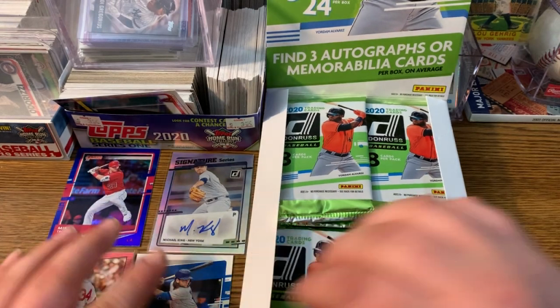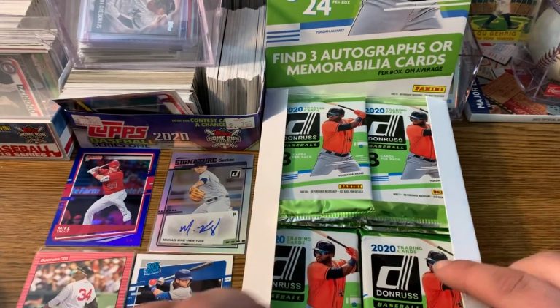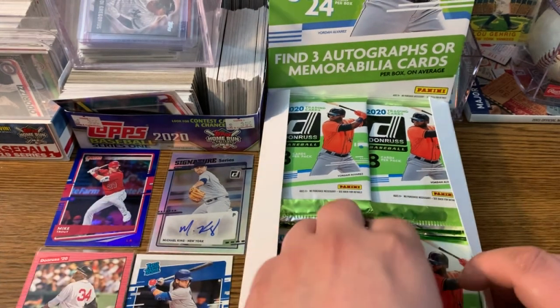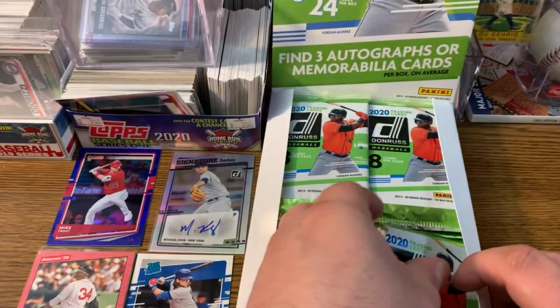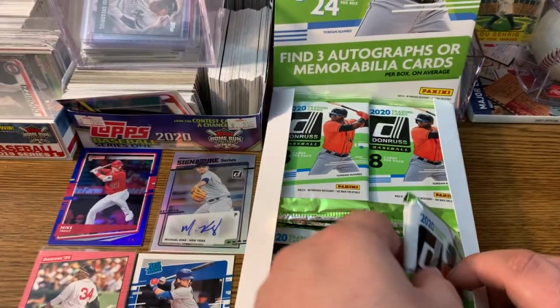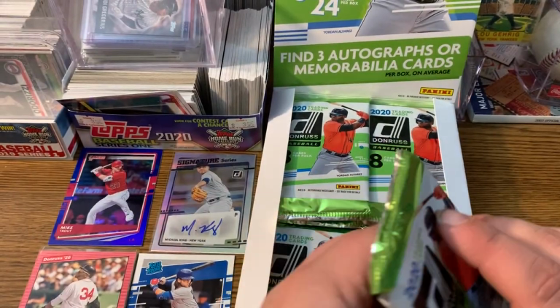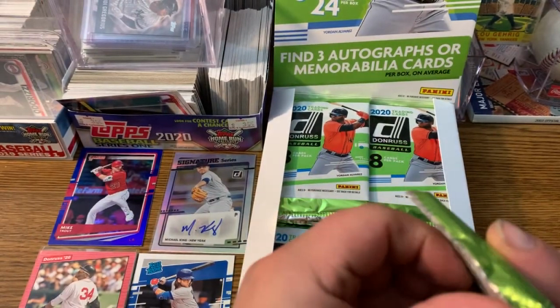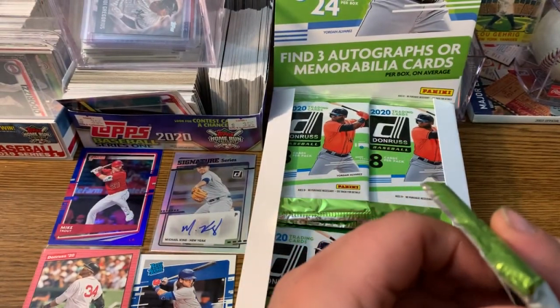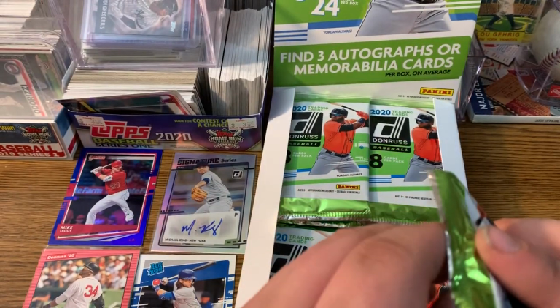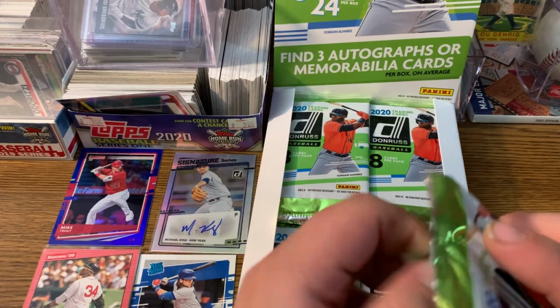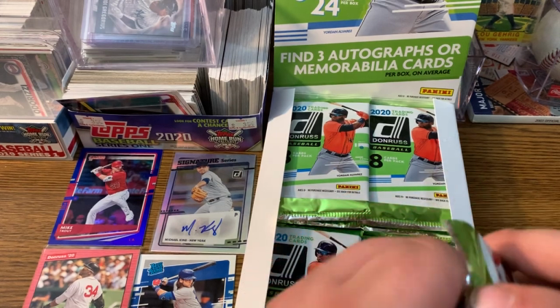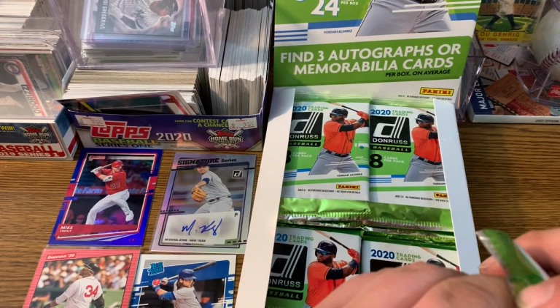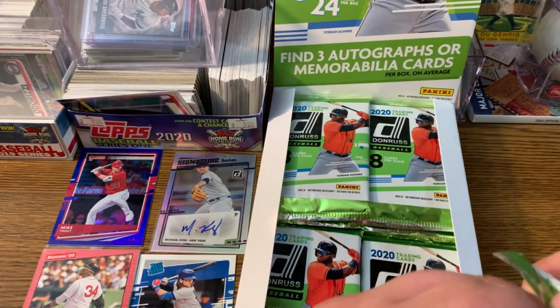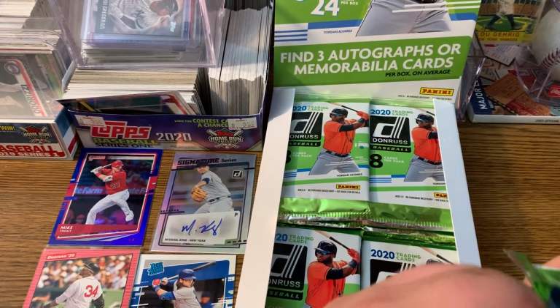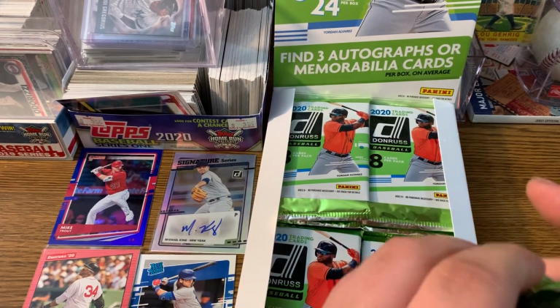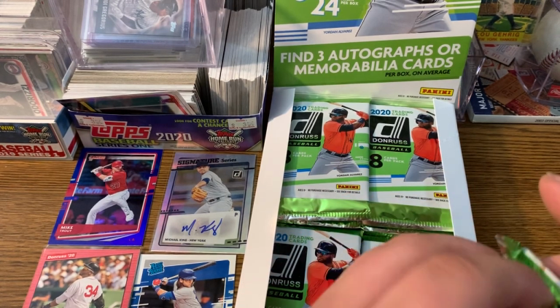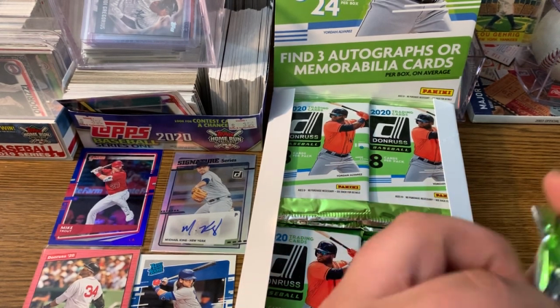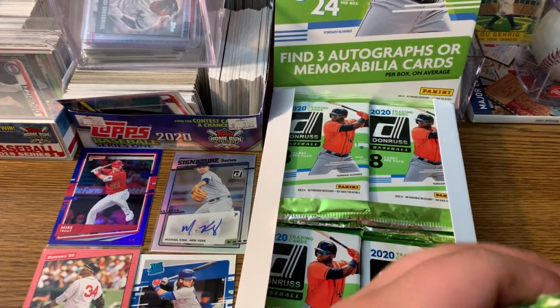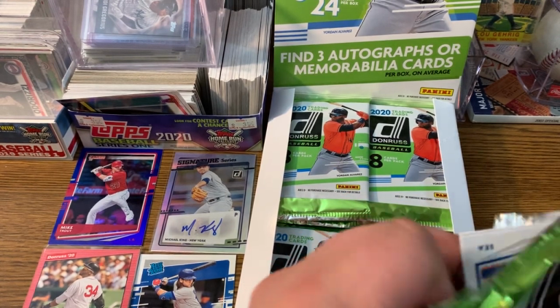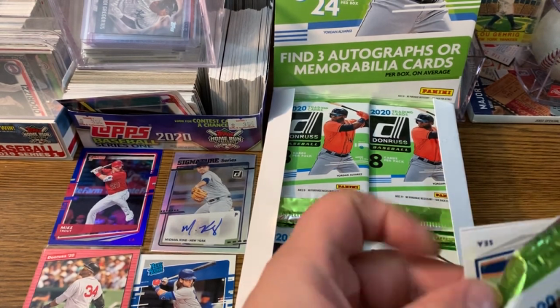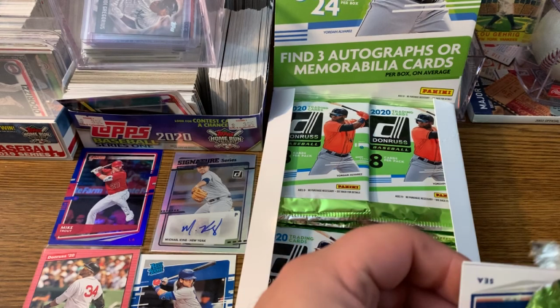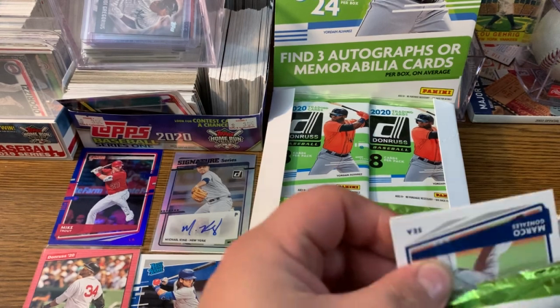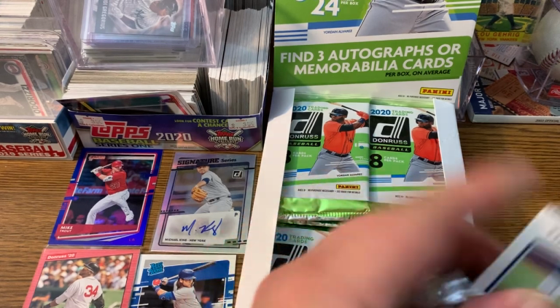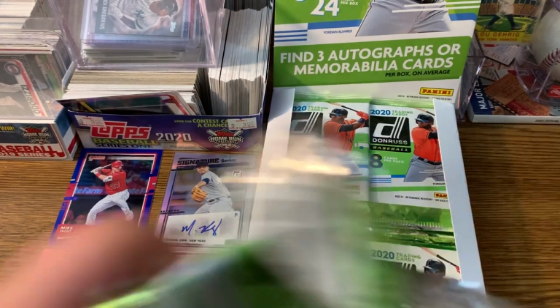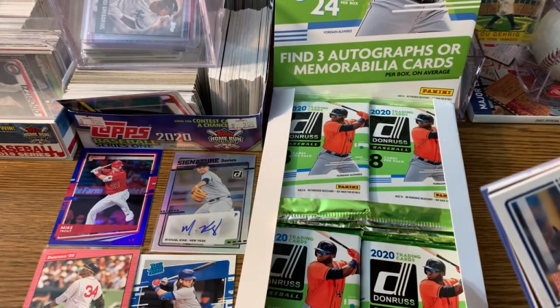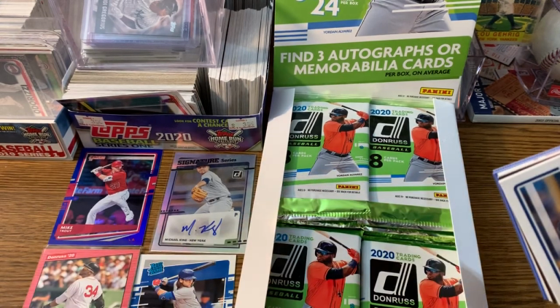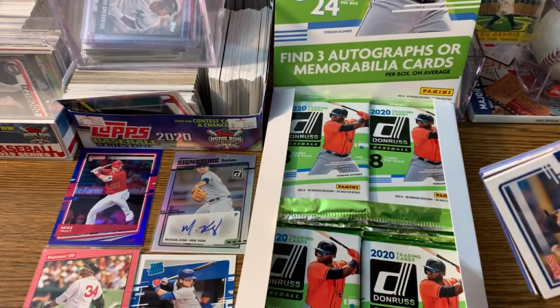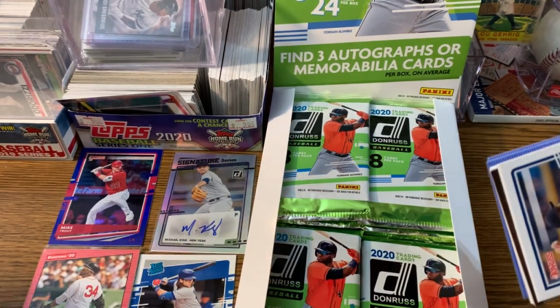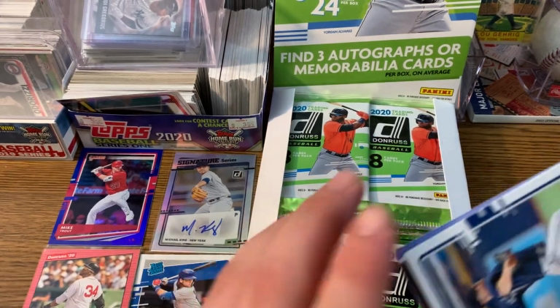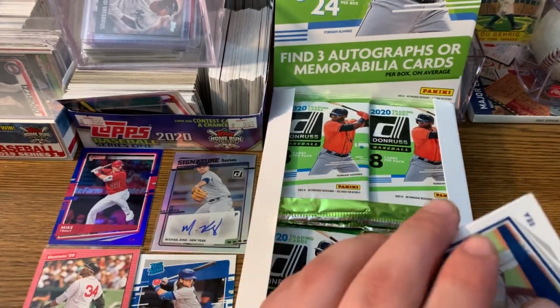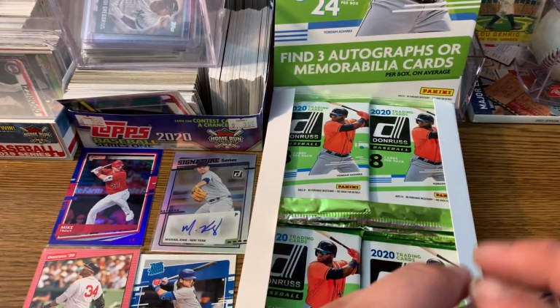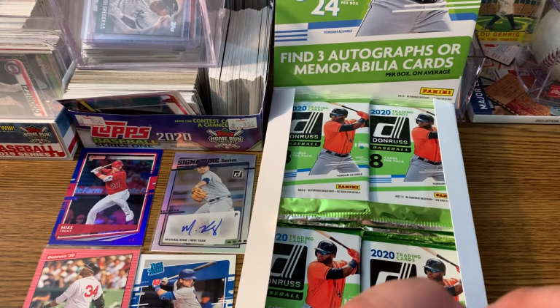I just got a Rodriguez relic — Trent did pull an A-Rod relic out of these Donruss packs. A-Rod relic. So they're throwing in some decent players. I can show video on this — he's going to pull it out for you here. We didn't get it filmed, unfortunately.